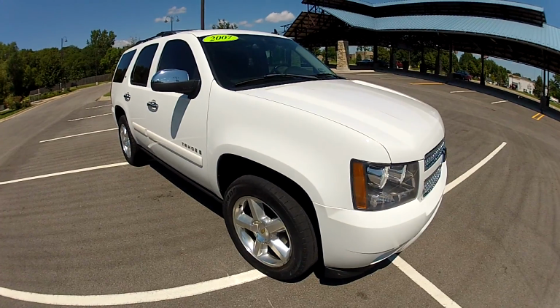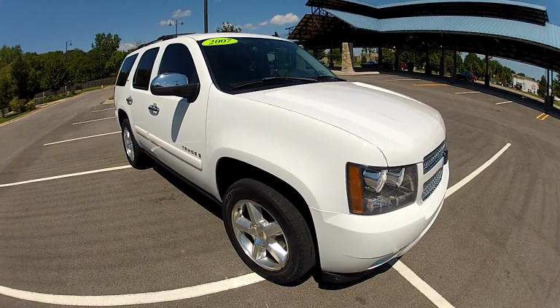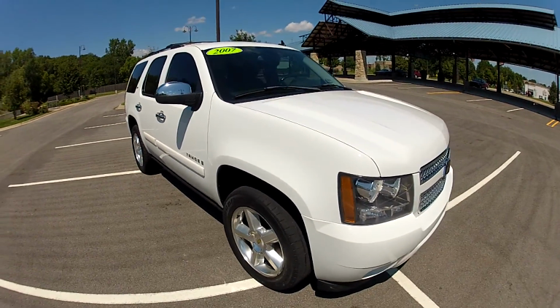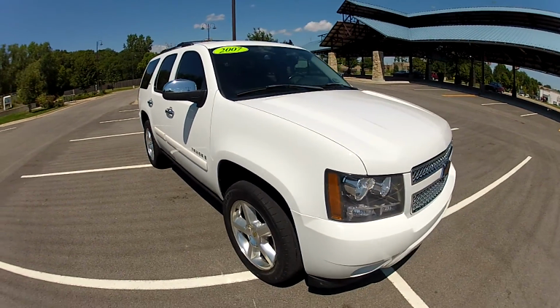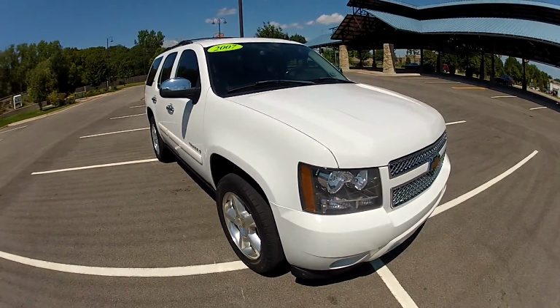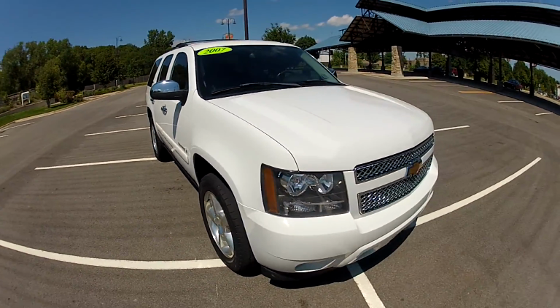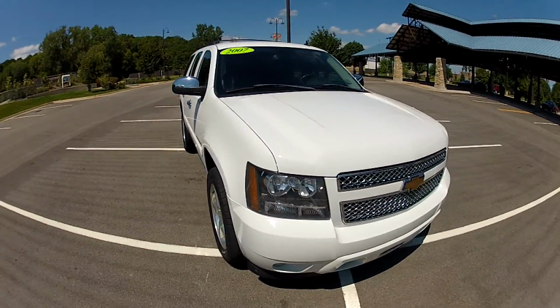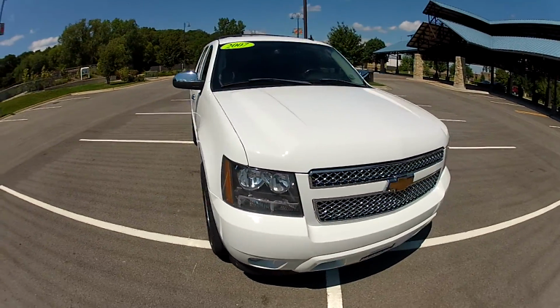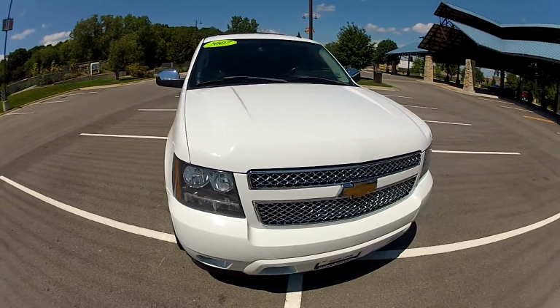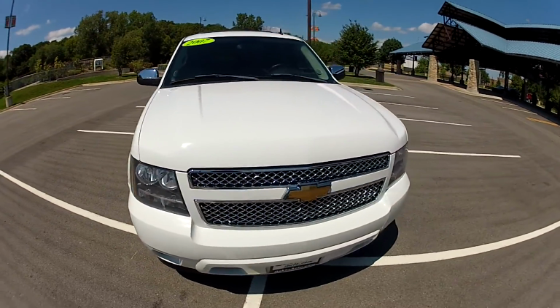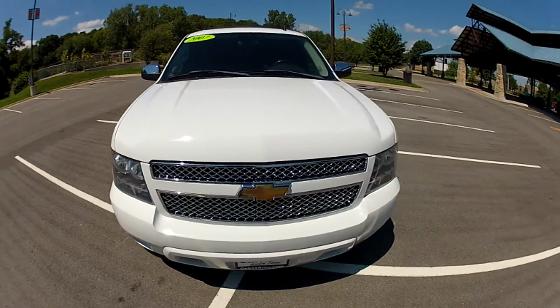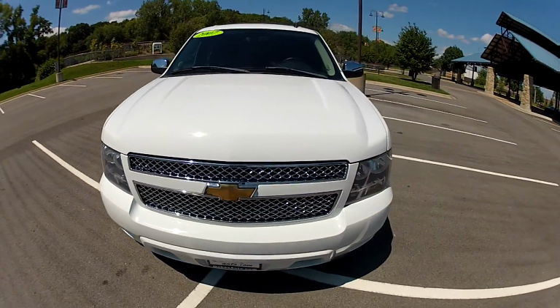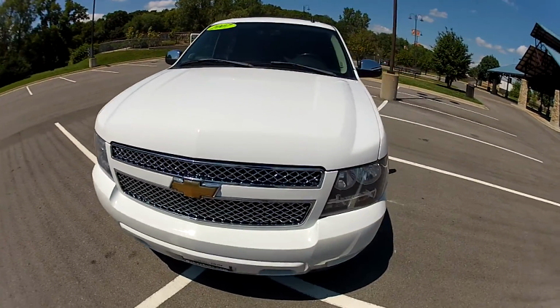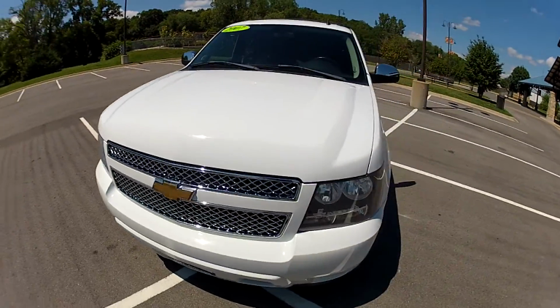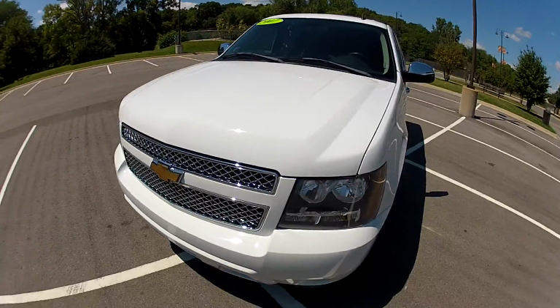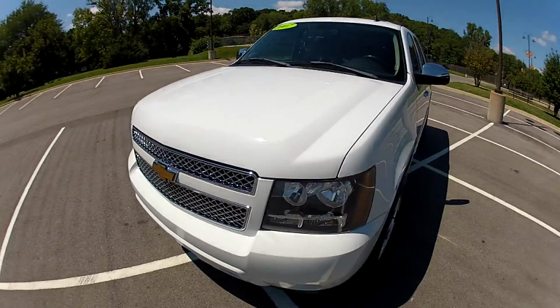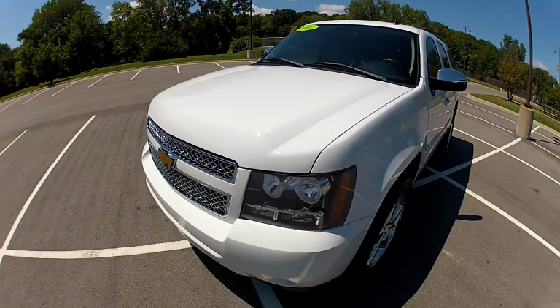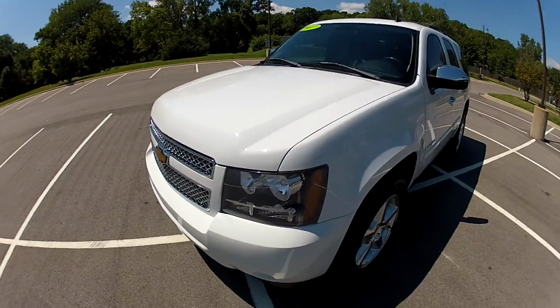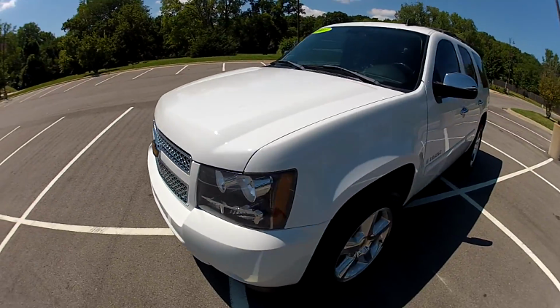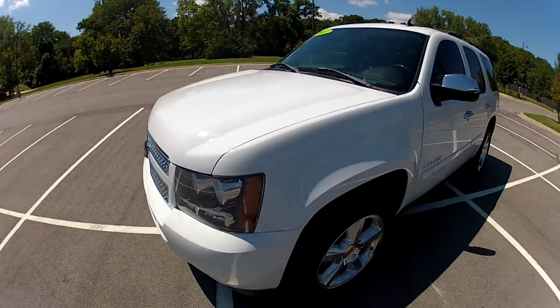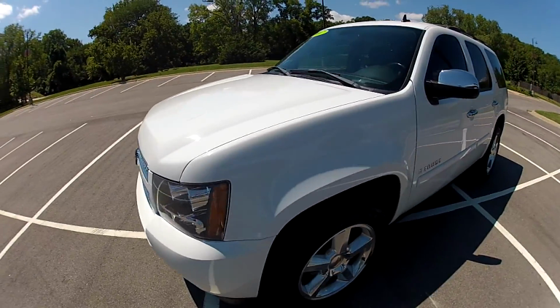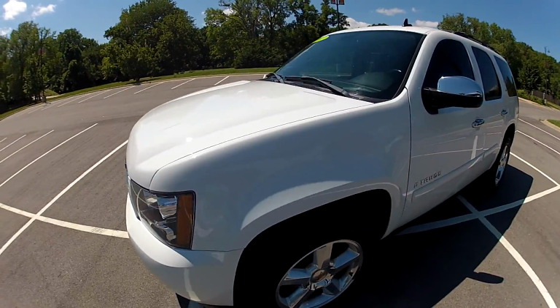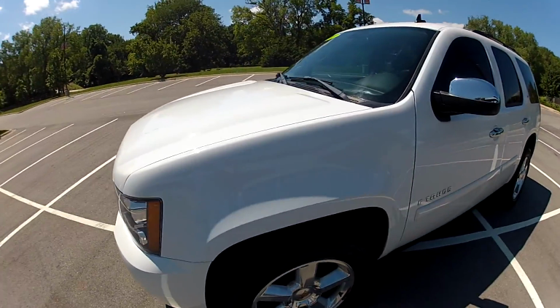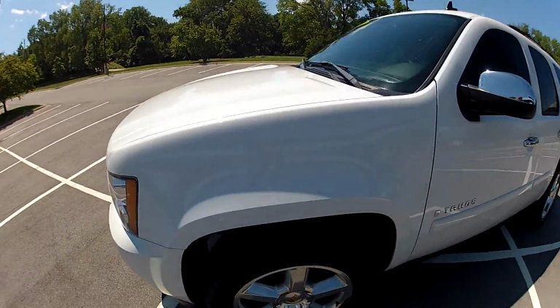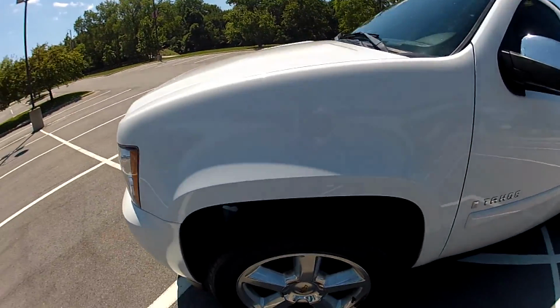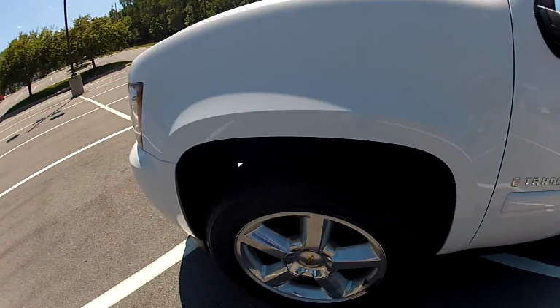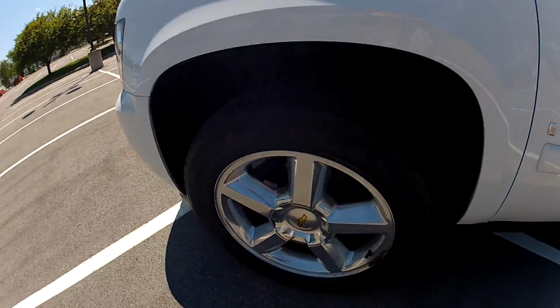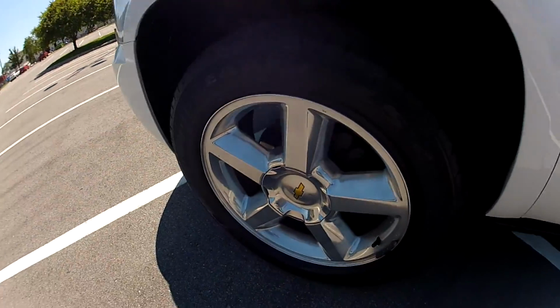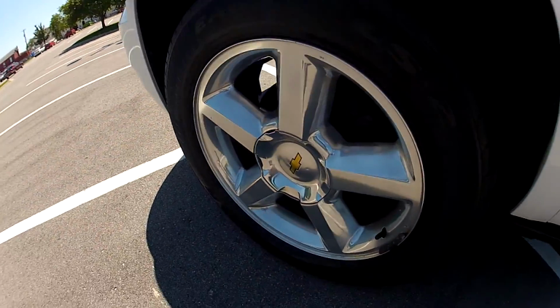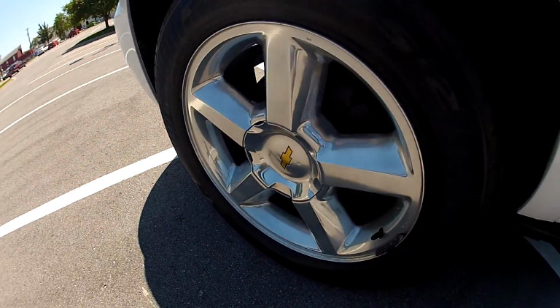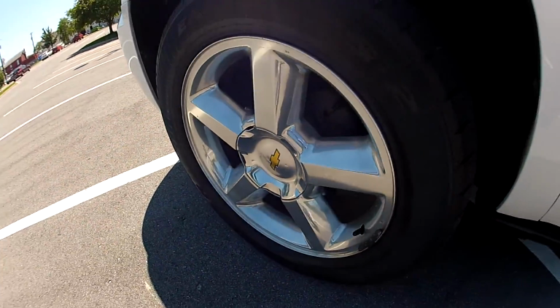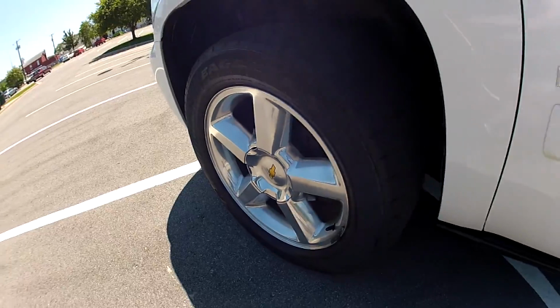This is our 2007 Chevrolet Tahoe with 96,000 miles on the odometer. The white paint shines nice and bright and the alloy wheels are in great condition.